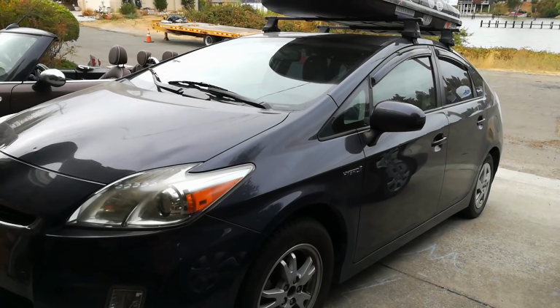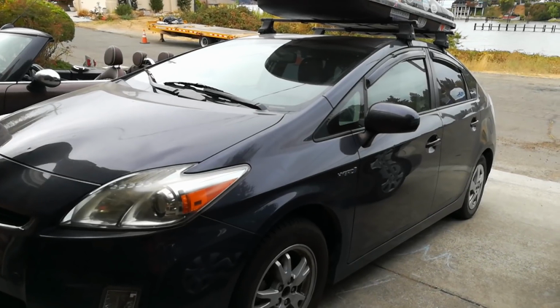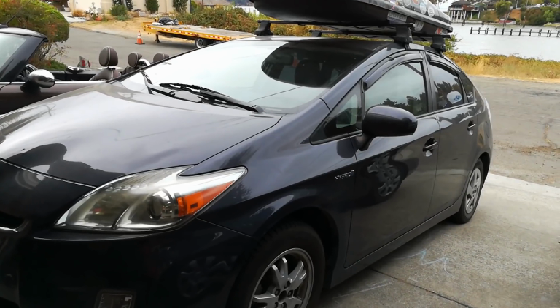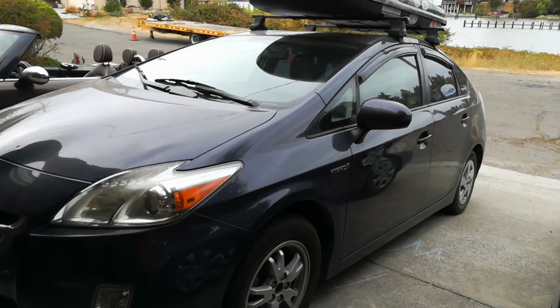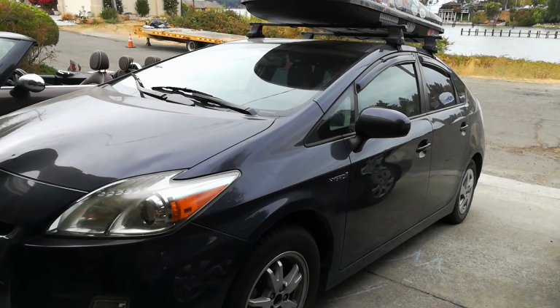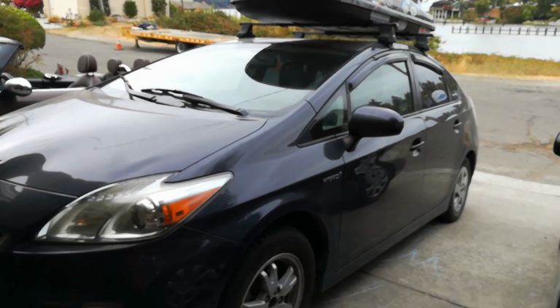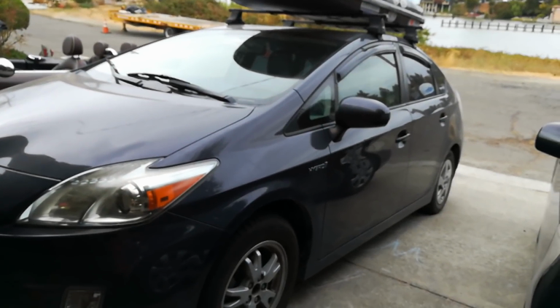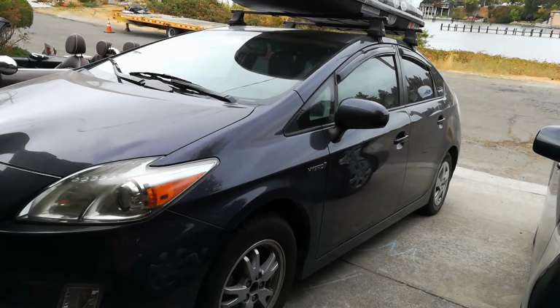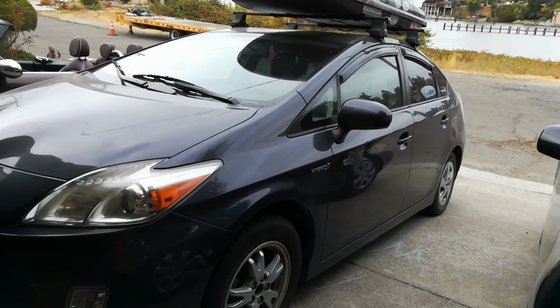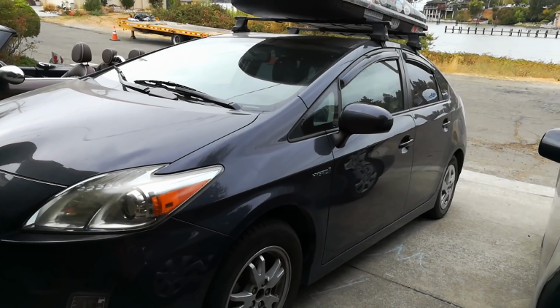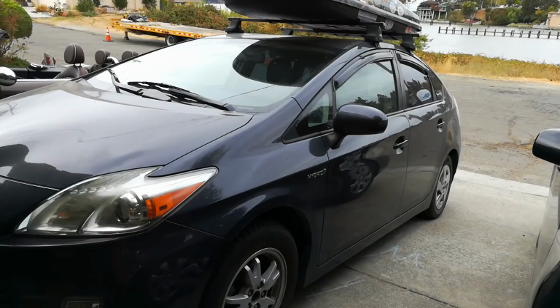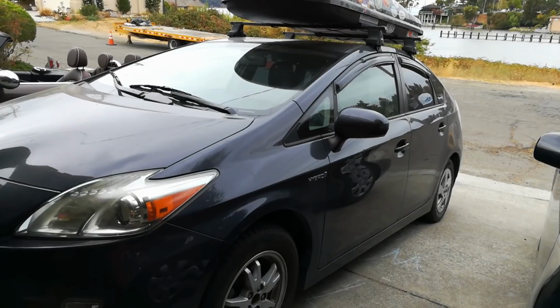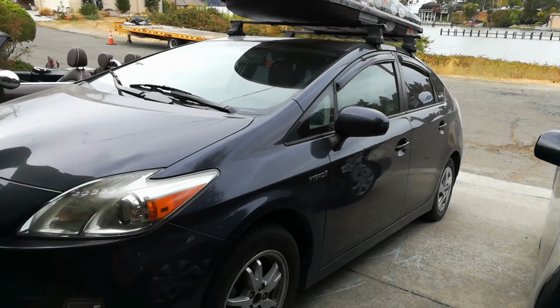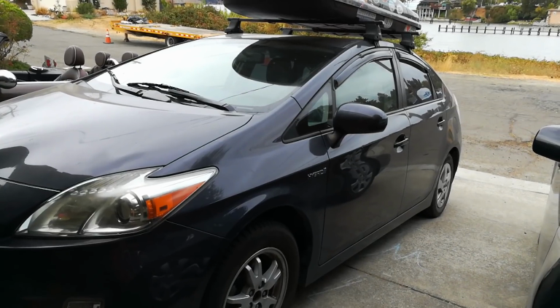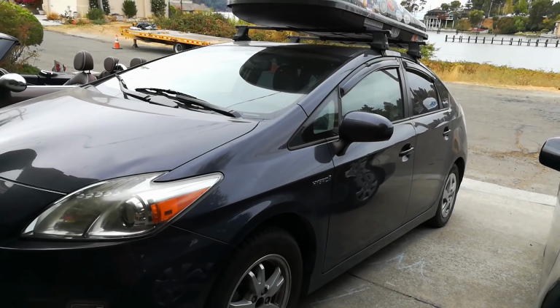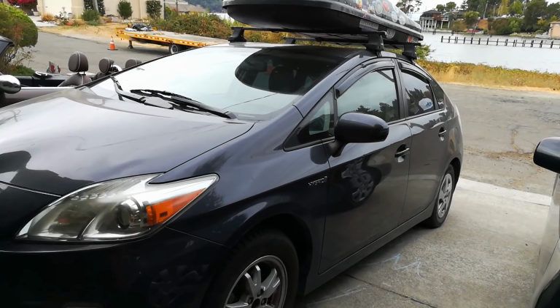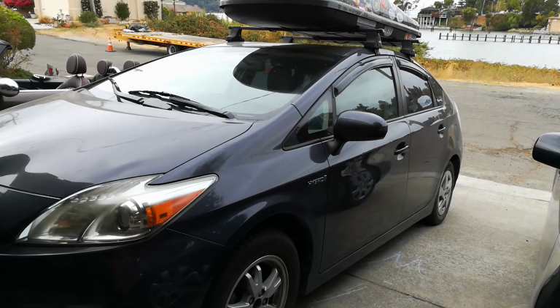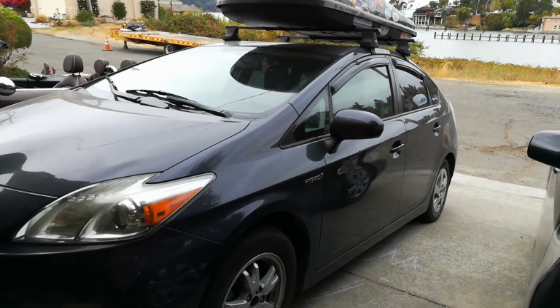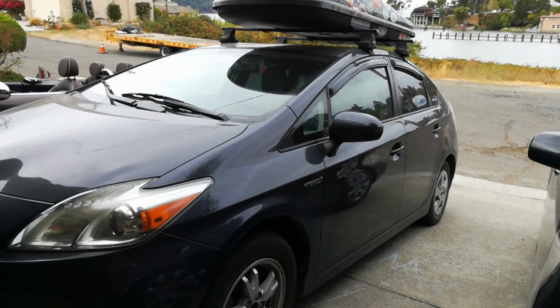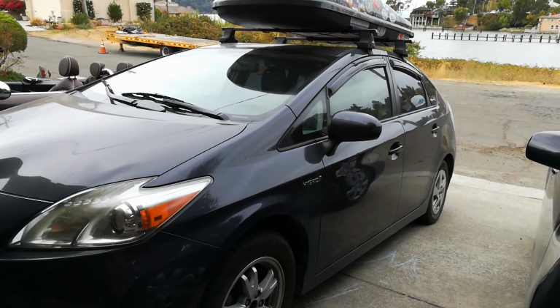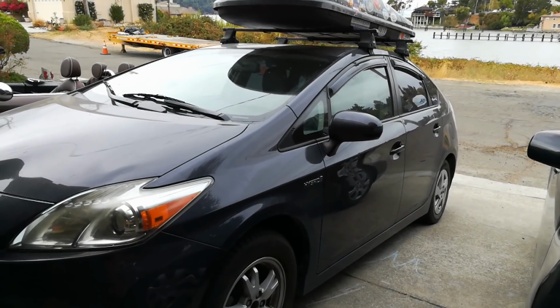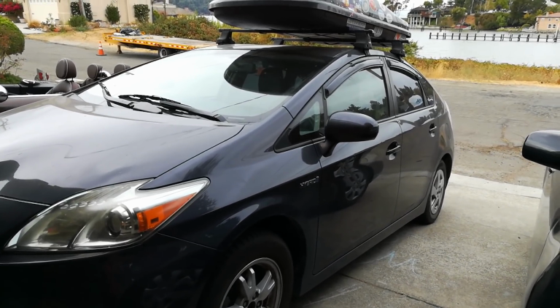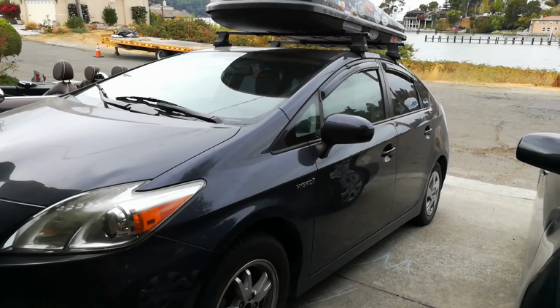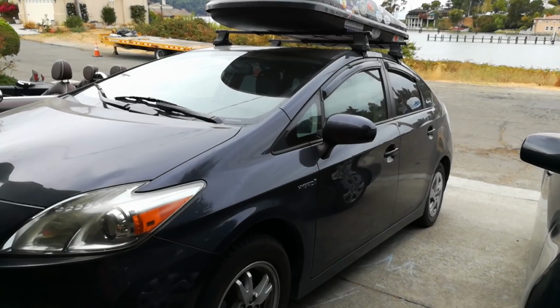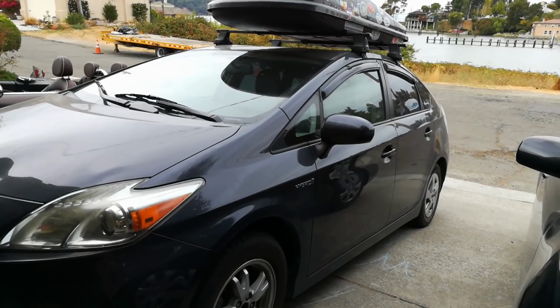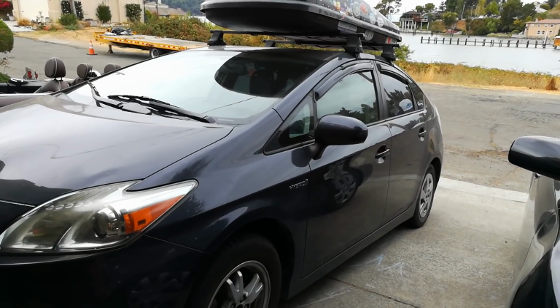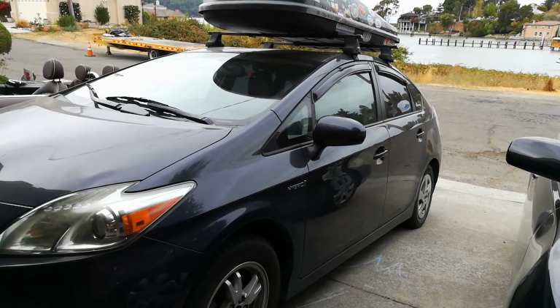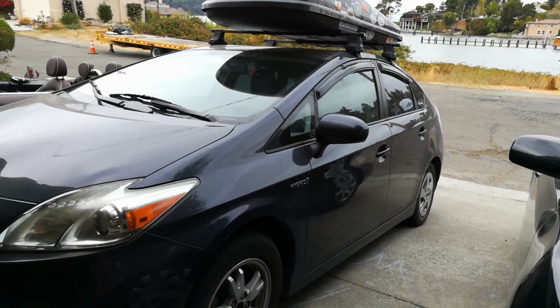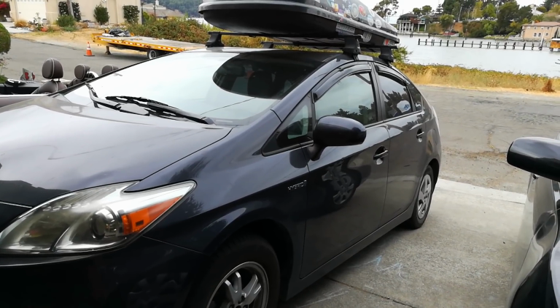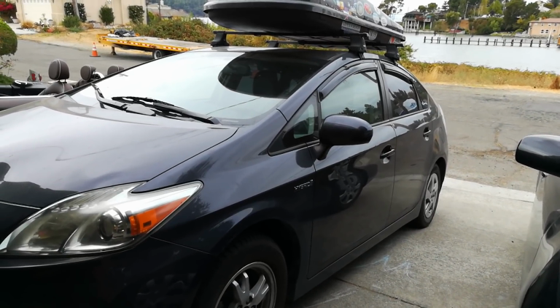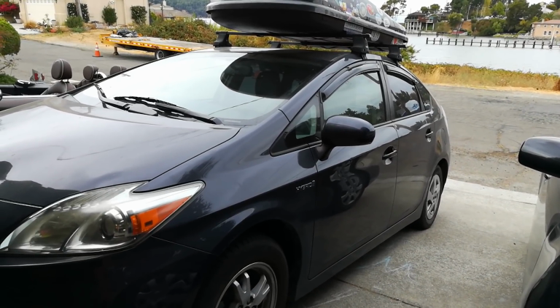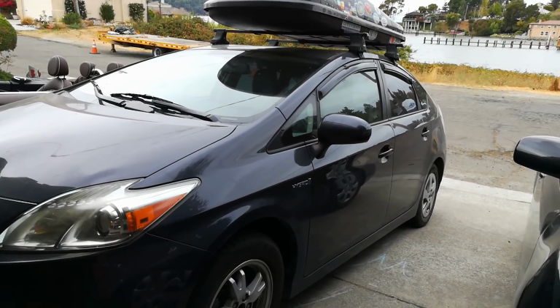Hello world, this is Random Fix and today I'm going to be showing you how to jump start a 2010 Toyota Prius. This works the same way for all the Priuses up to 2015 and some of the earlier Priuses where the battery is actually located in the trunk.